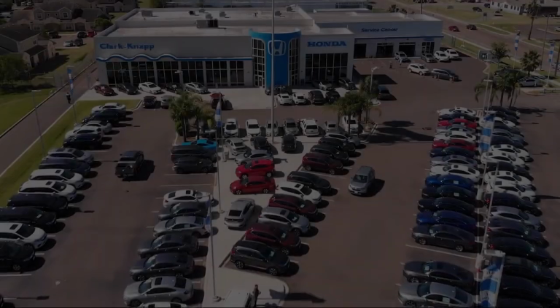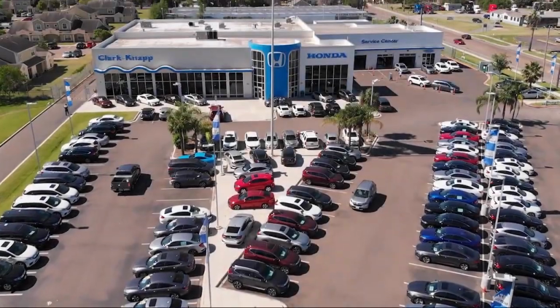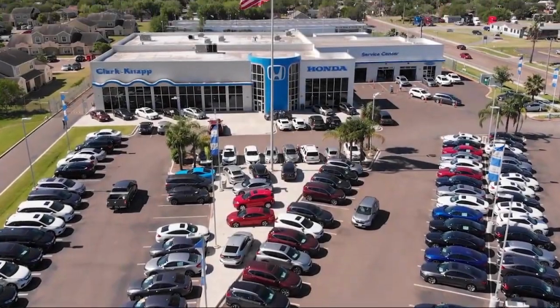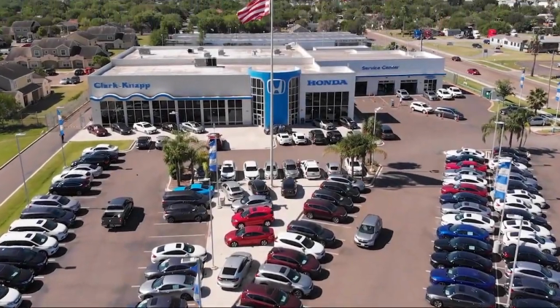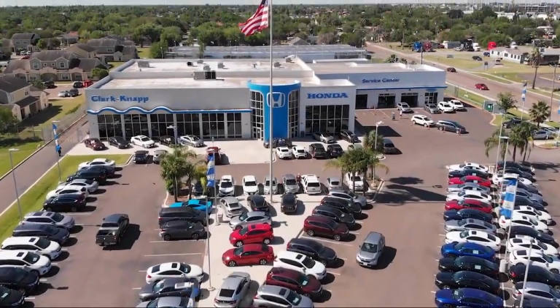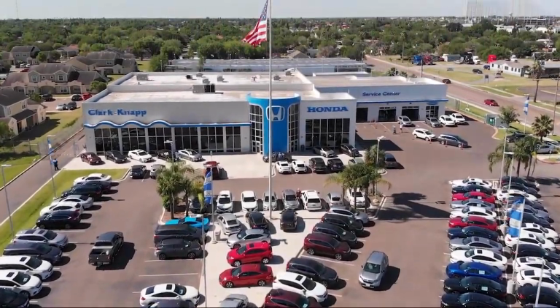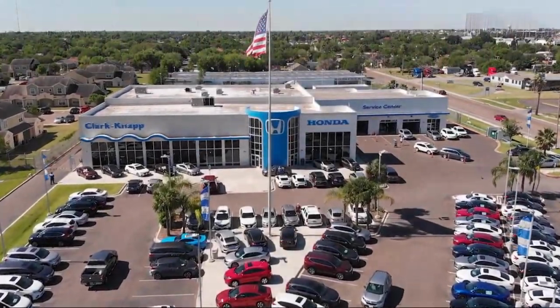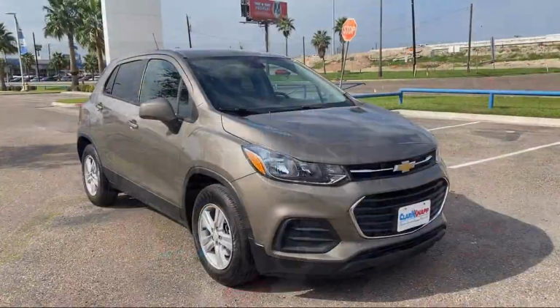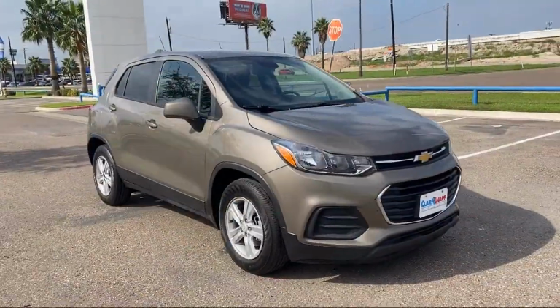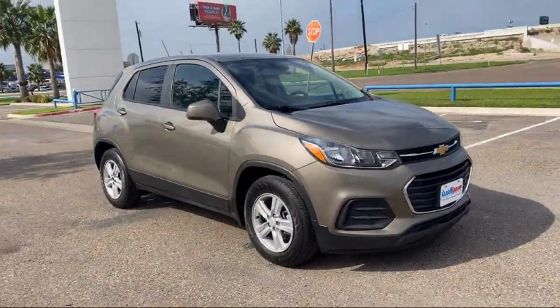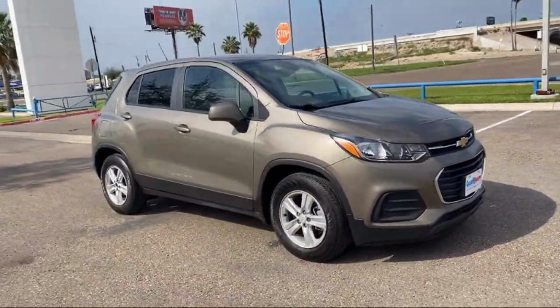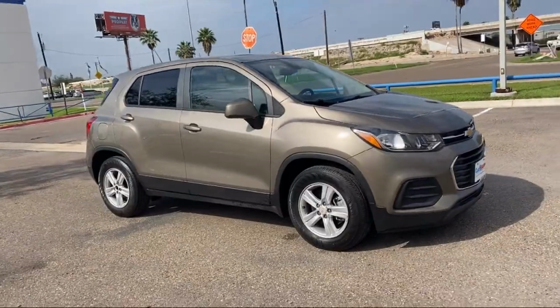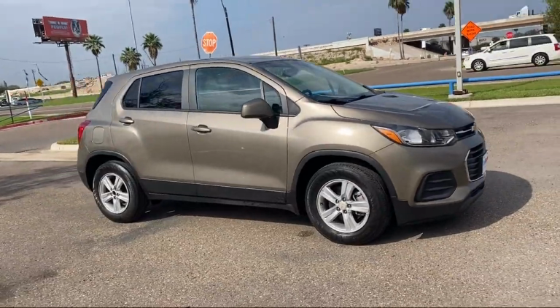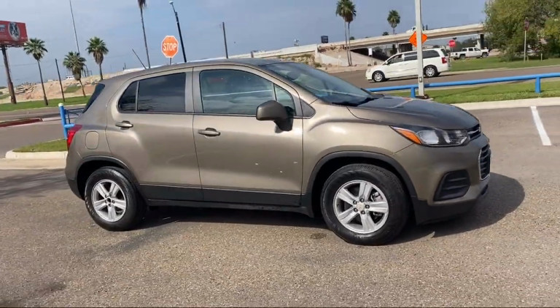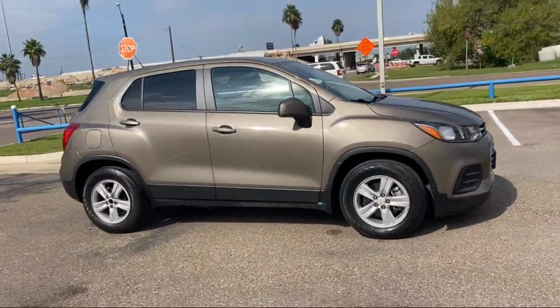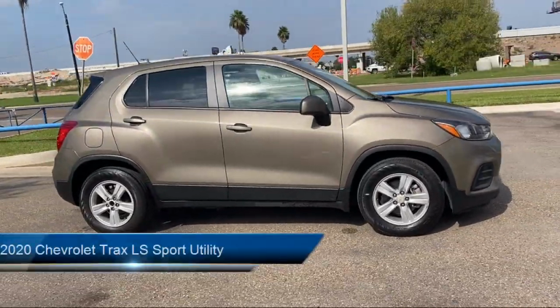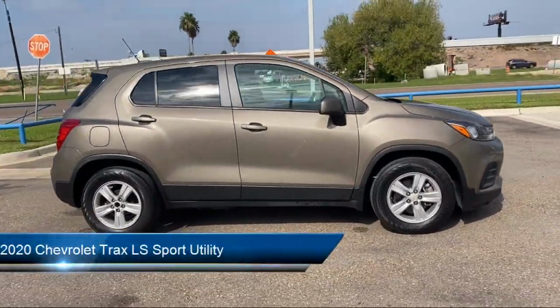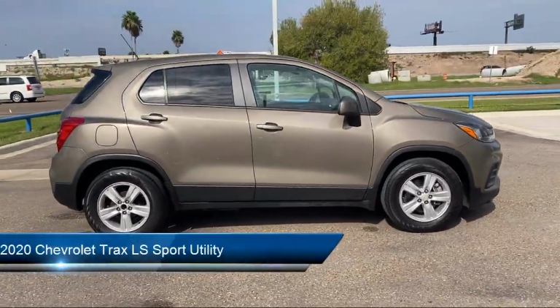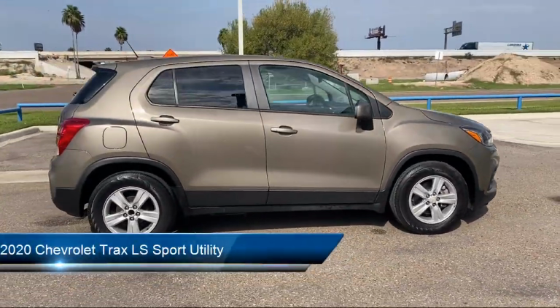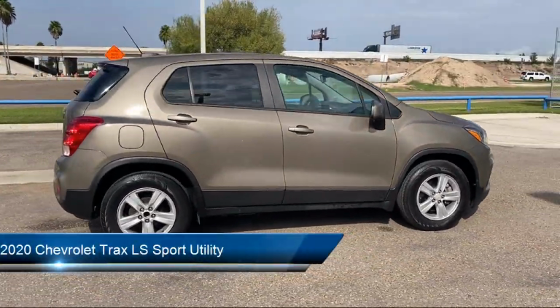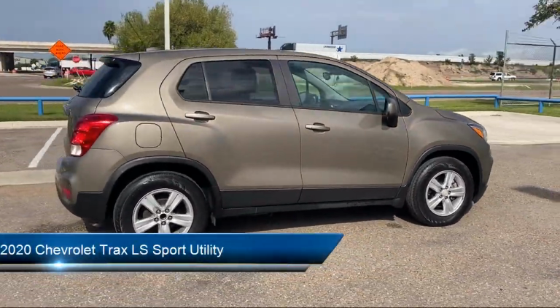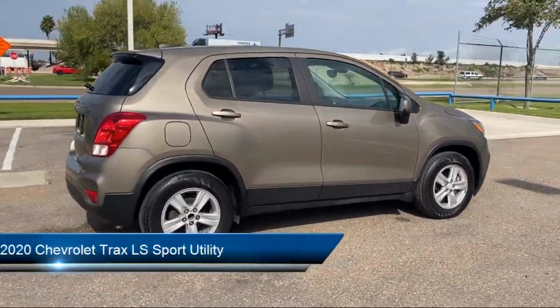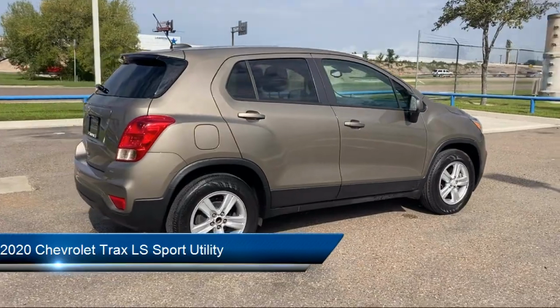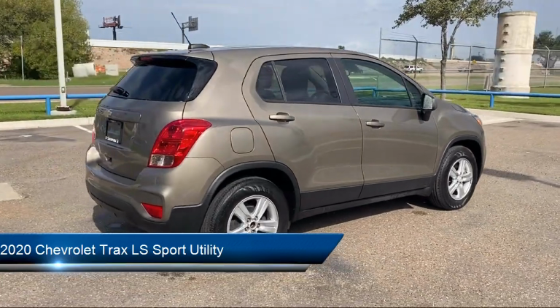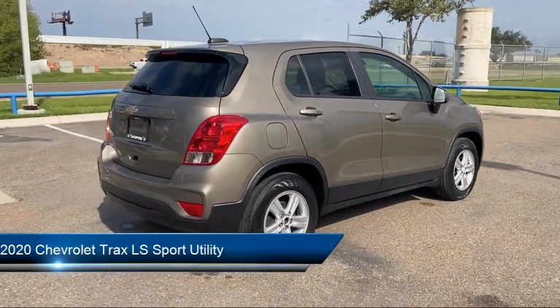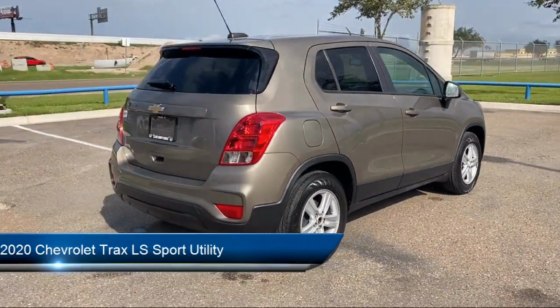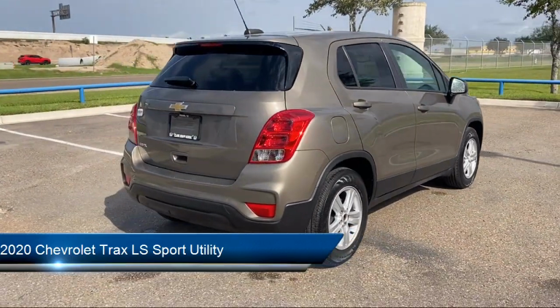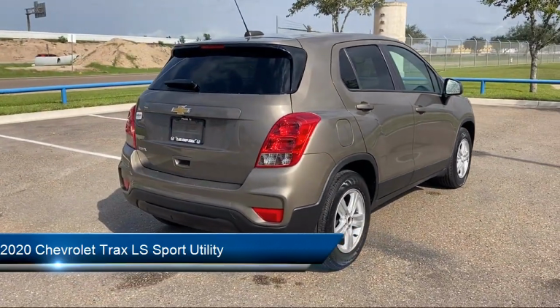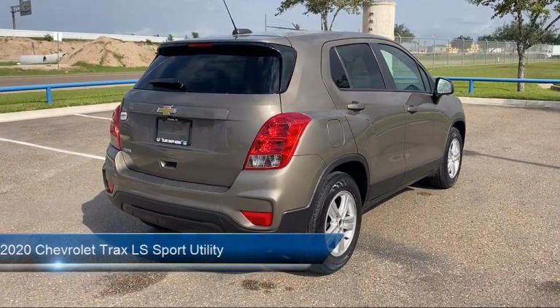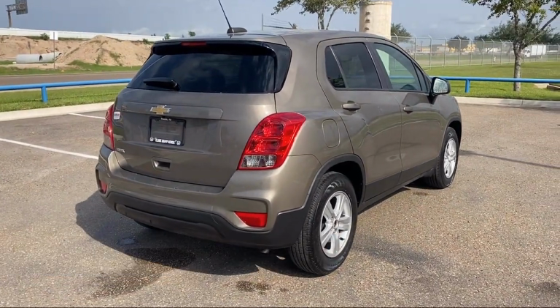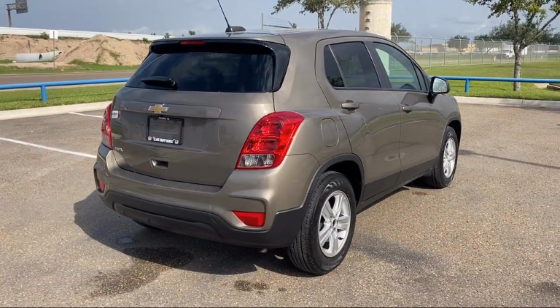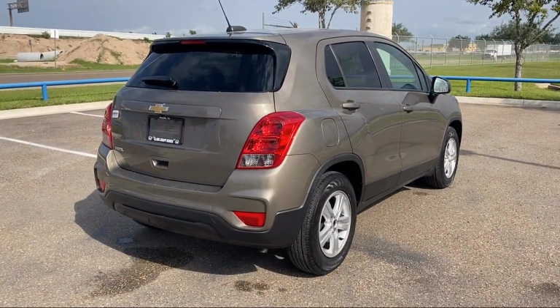Welcome to ClarkMap Honda, and here's a look at another one of our great vehicles from our inventory. It comes equipped with OnStar and Chevrolet Connect Emergency Communication System, Preferred Equipment Group 1LS, and a Rear View Camera.